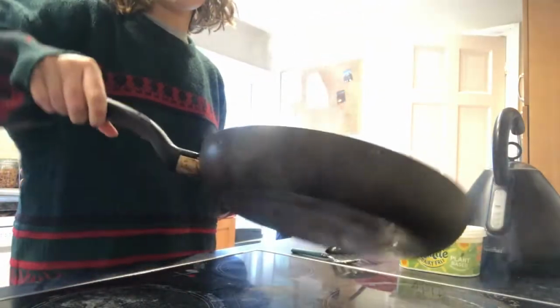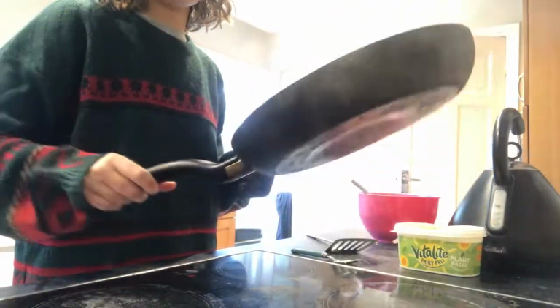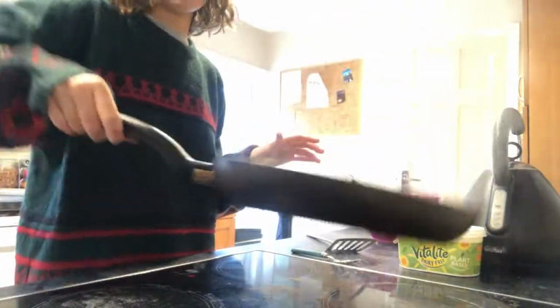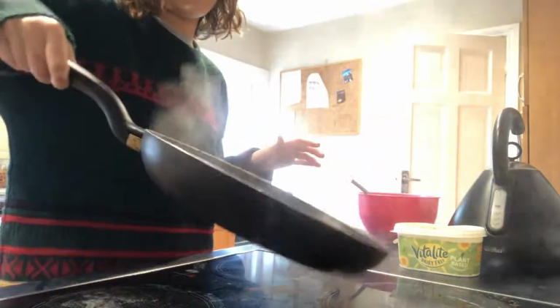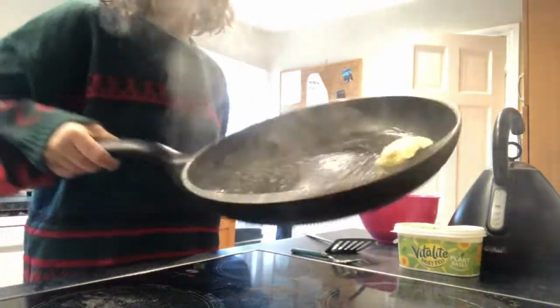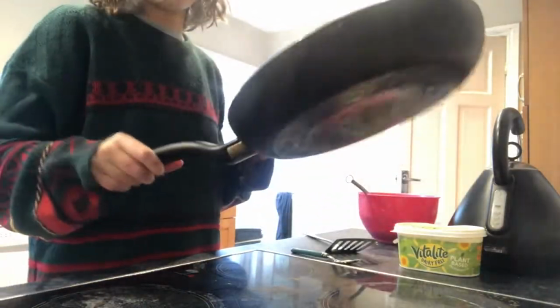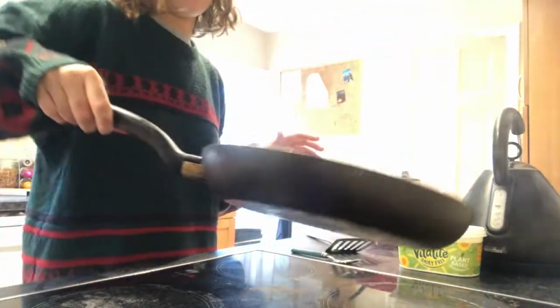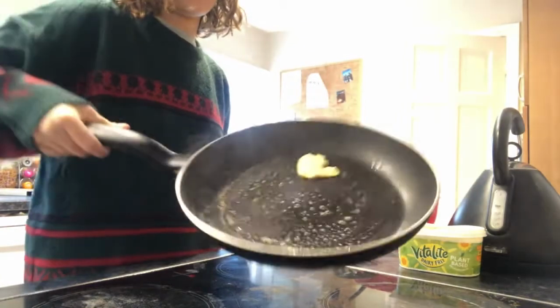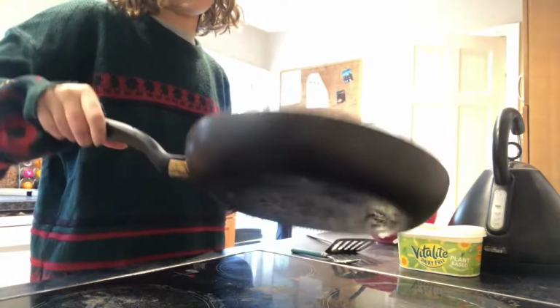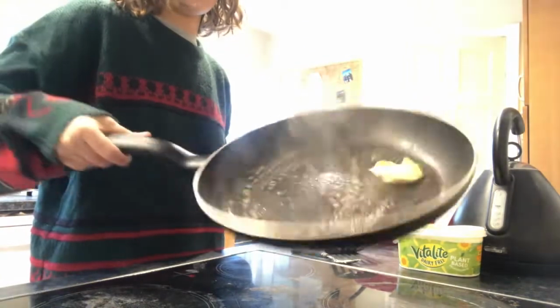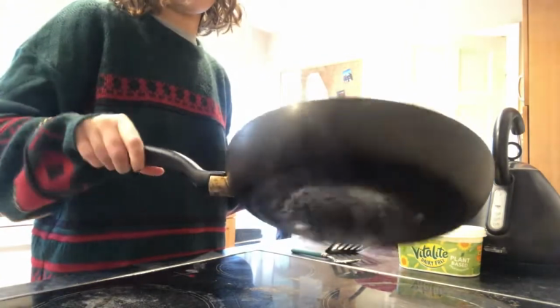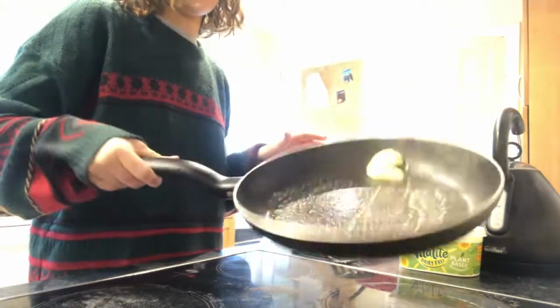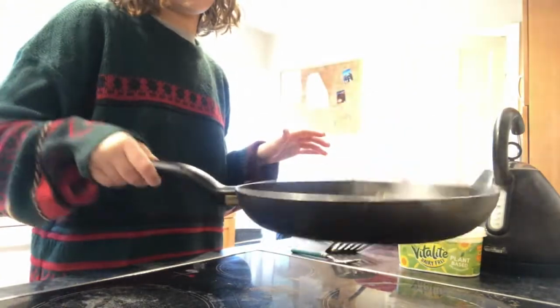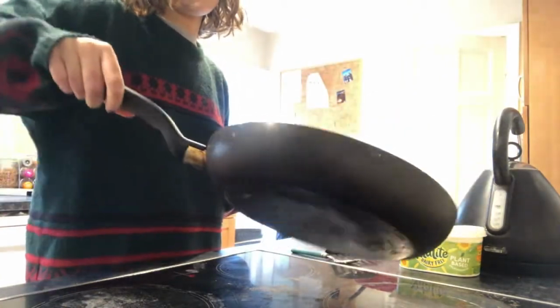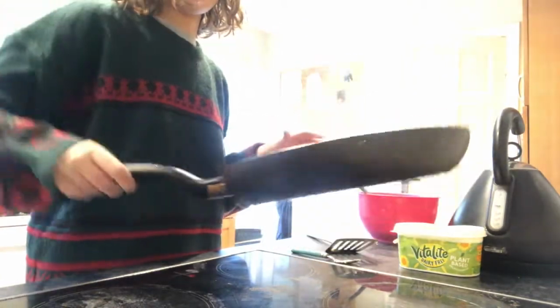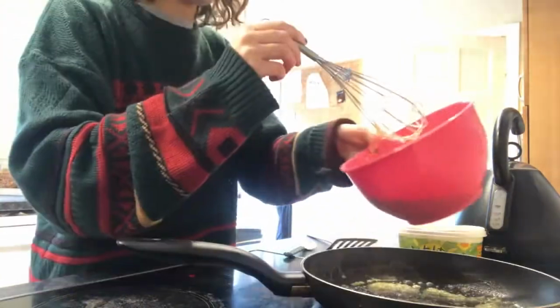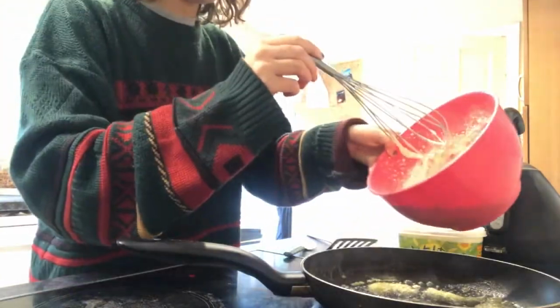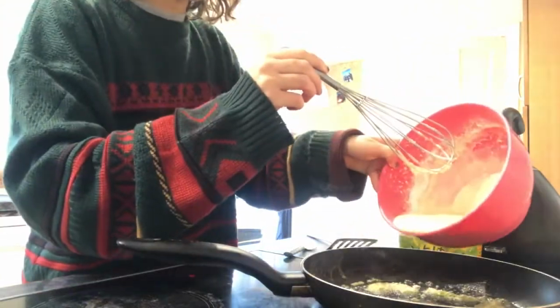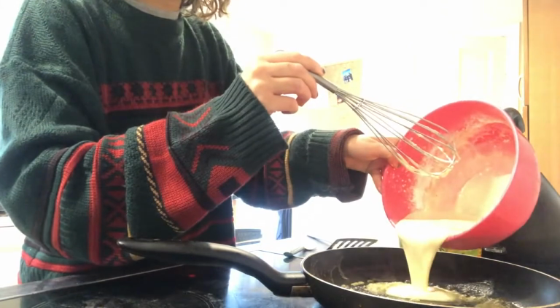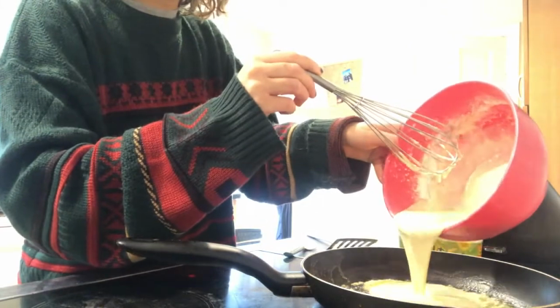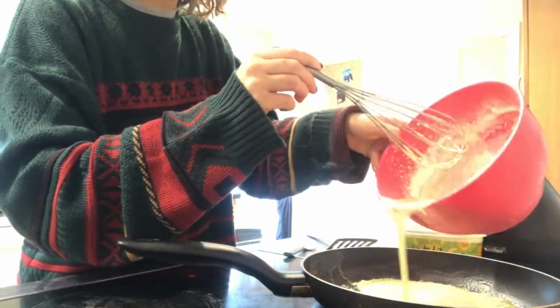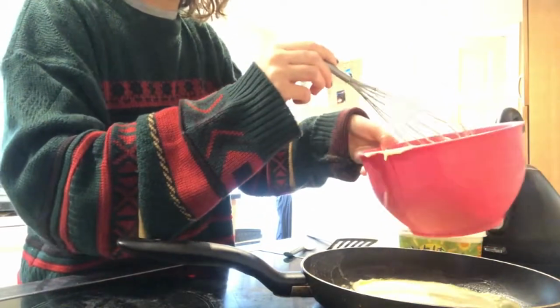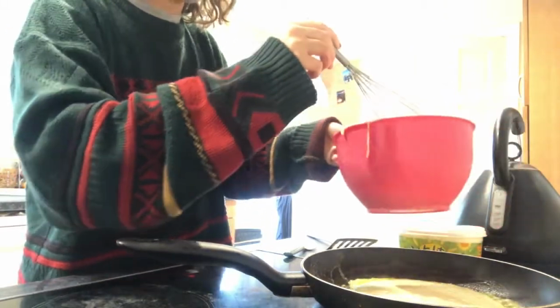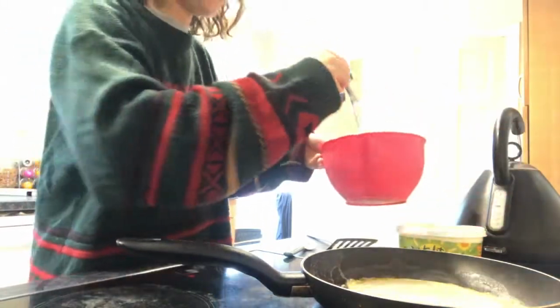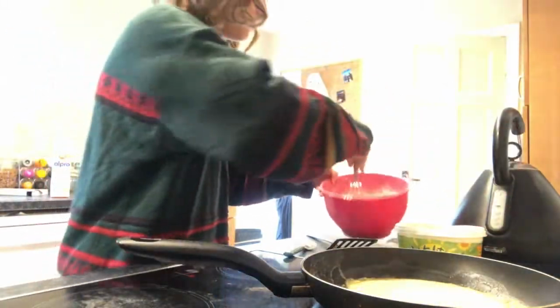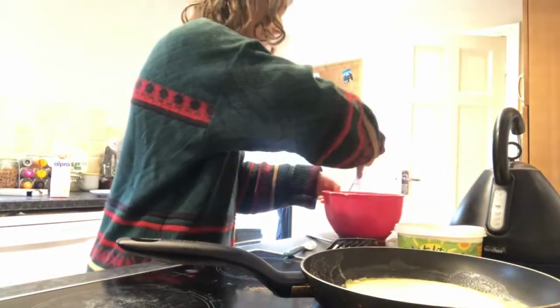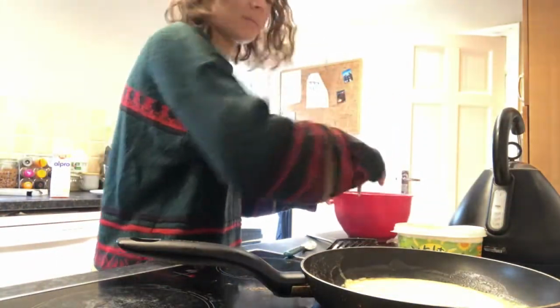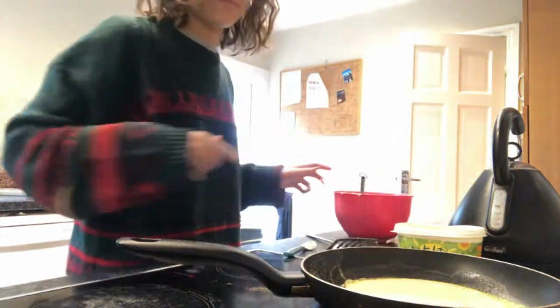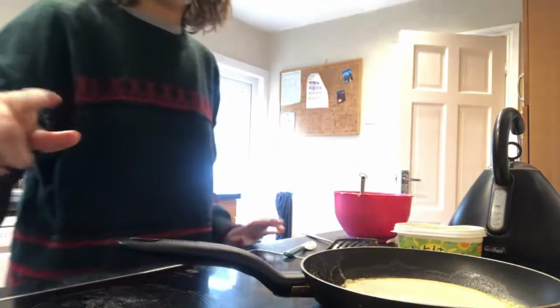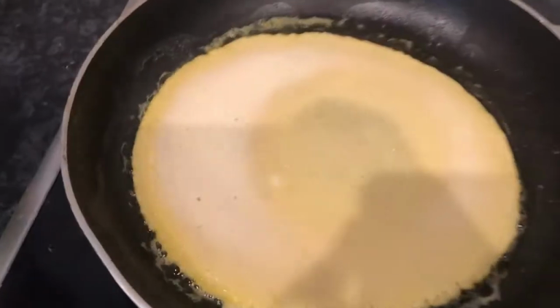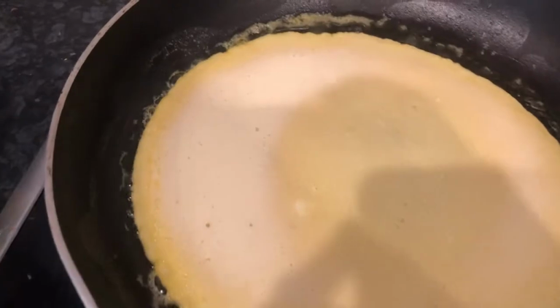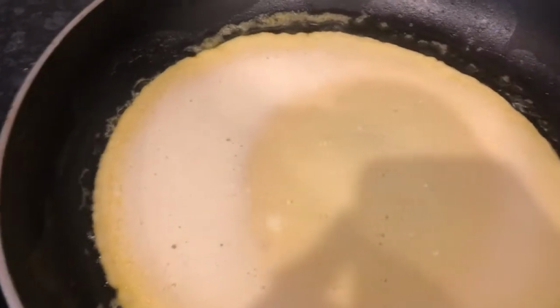Now please be careful — it will be really, really hot and we don't want anyone to burn themselves. If you feel like you need supervision whilst you're doing this, then please get a parent or carer to watch.